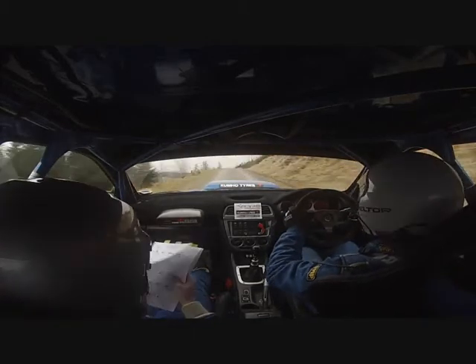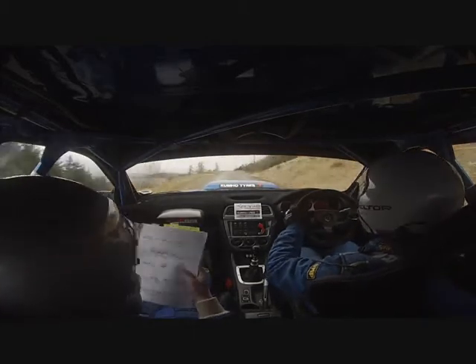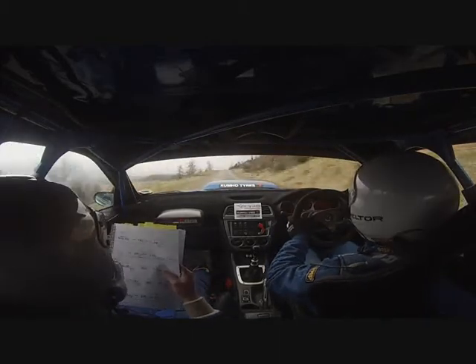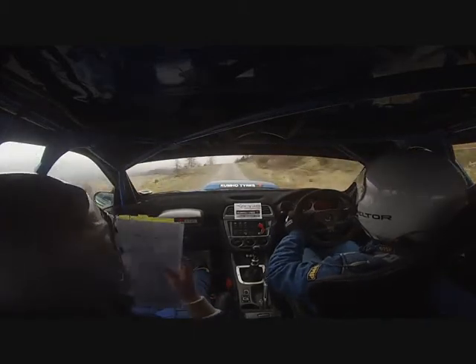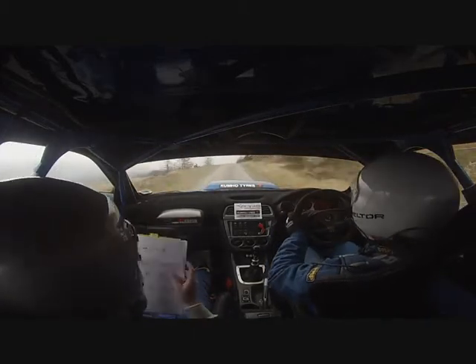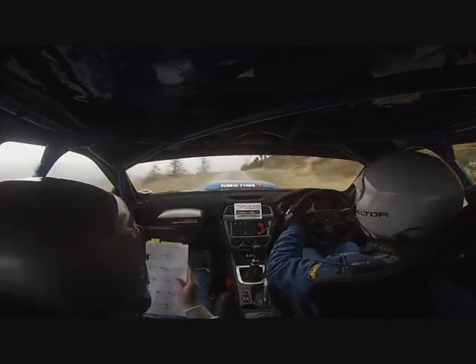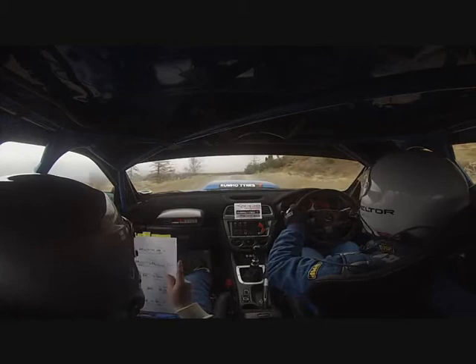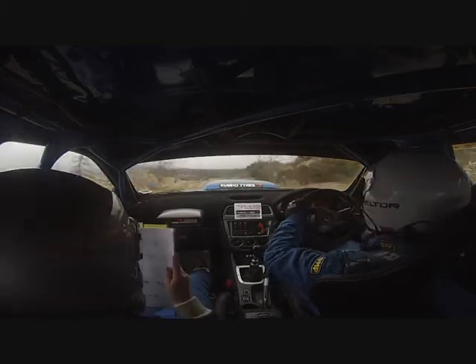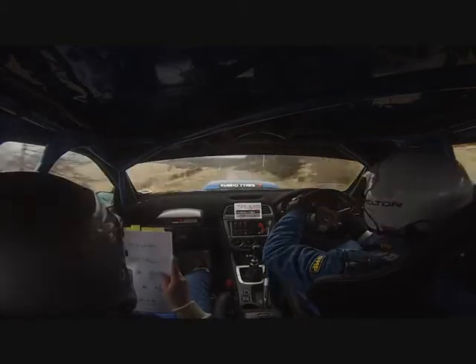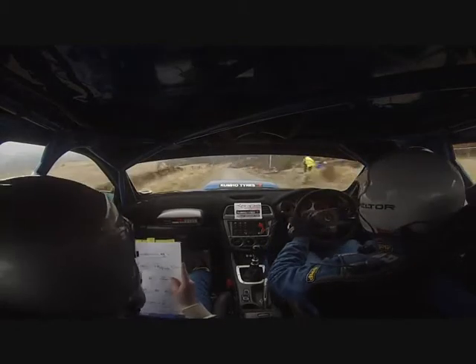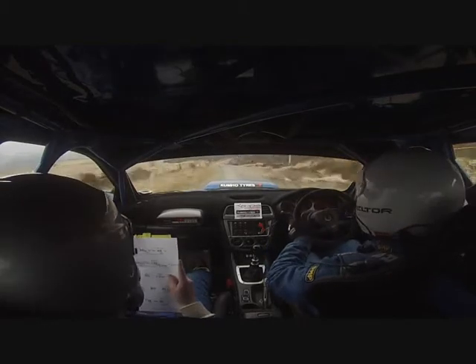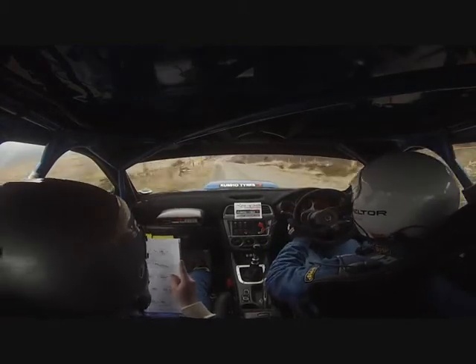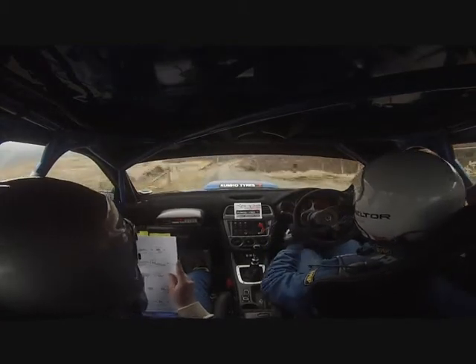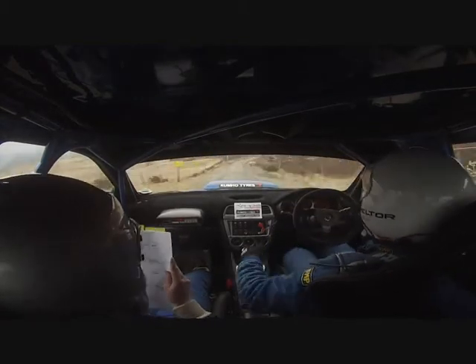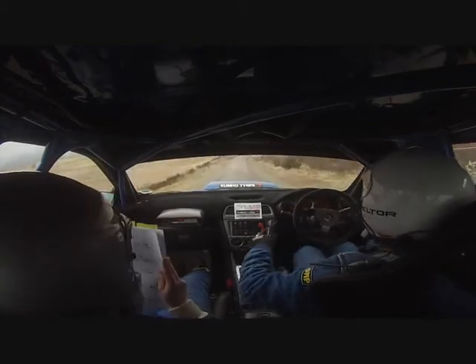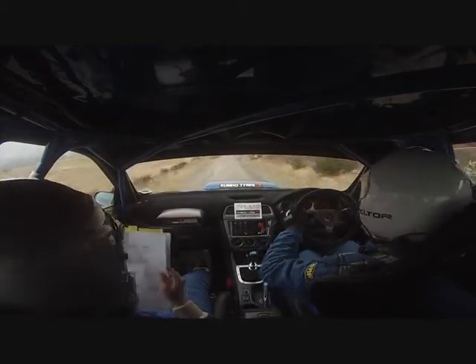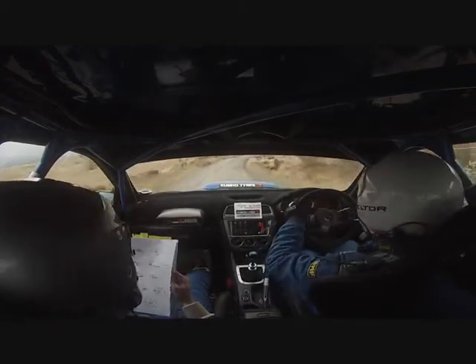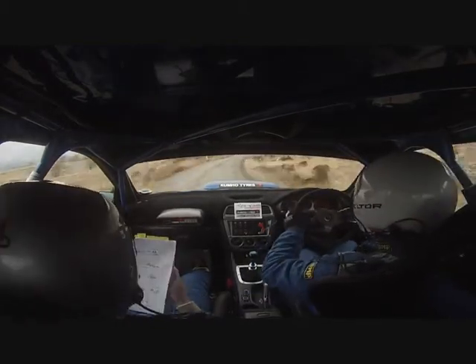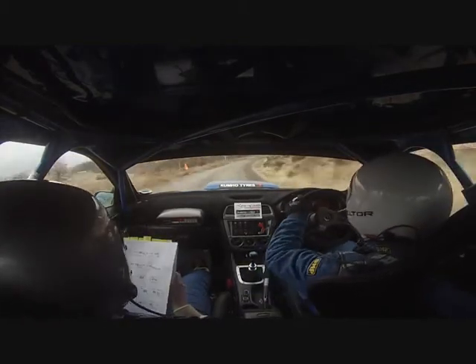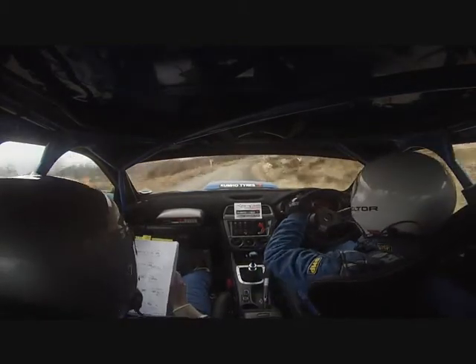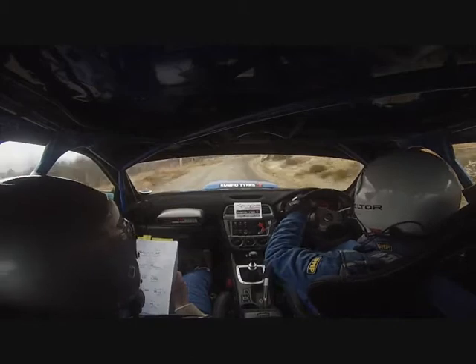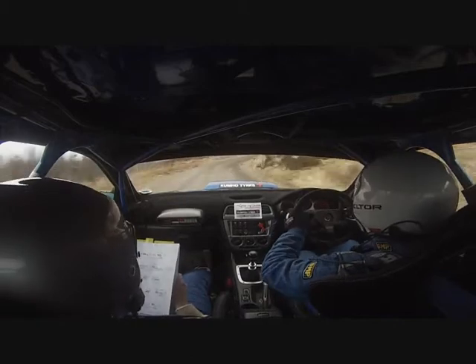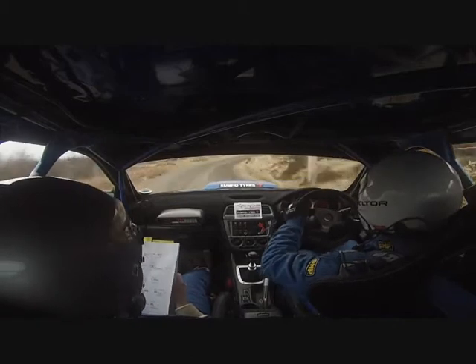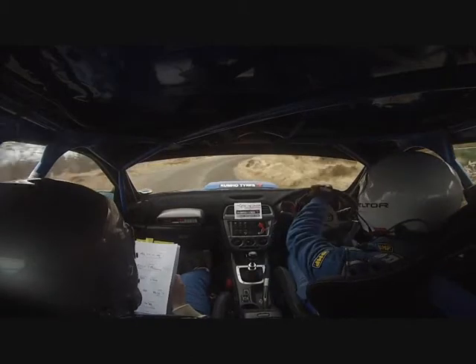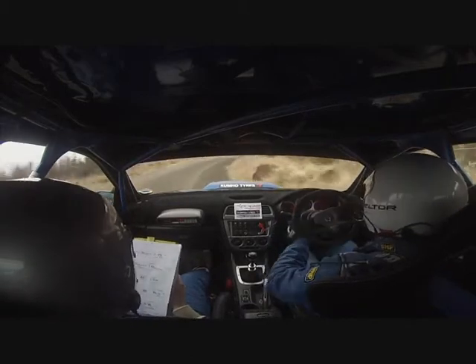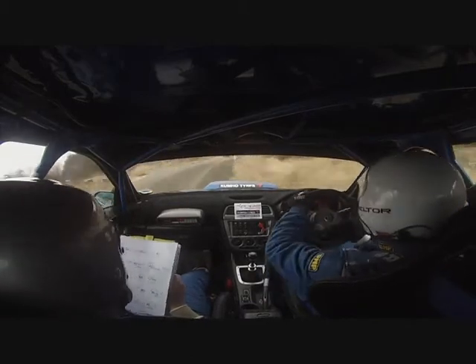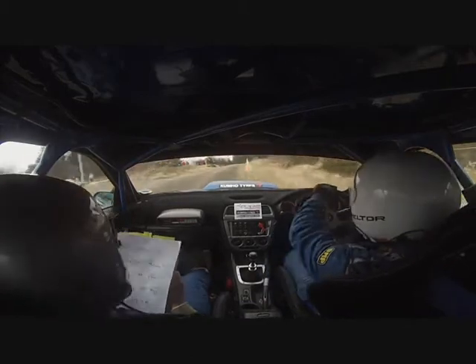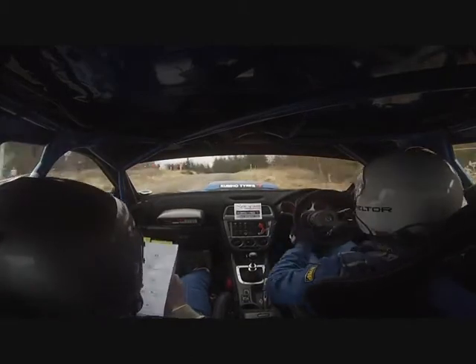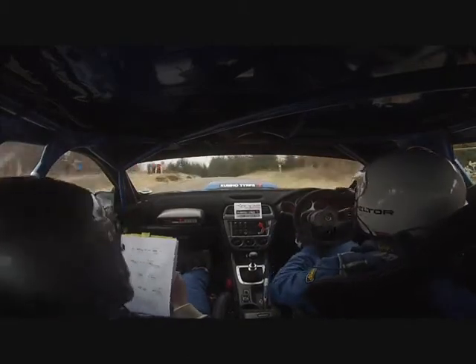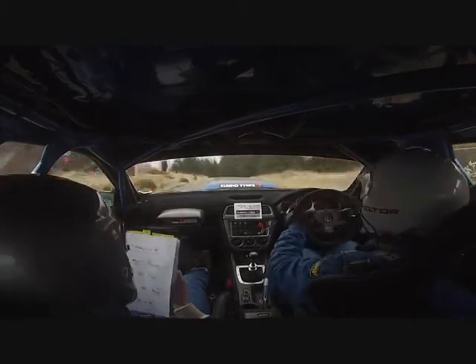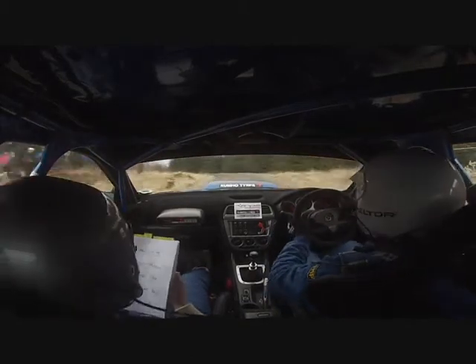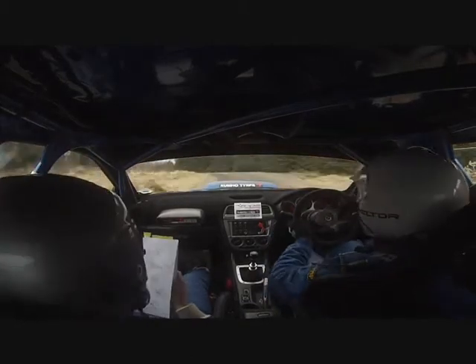60 down. Bump dip breaking. Into 3 right, long. Tightens in. Into 4 right, in and carry past lane. And 5 left, in of a crest. Into 3 right, long. Opens in and carry.